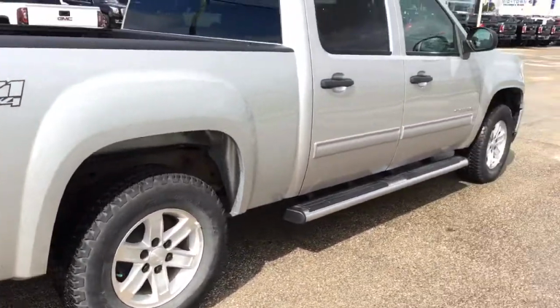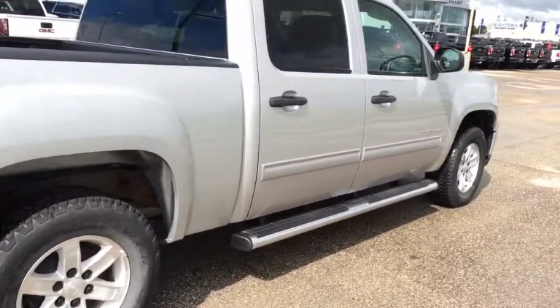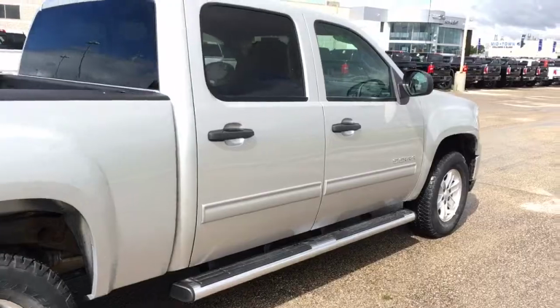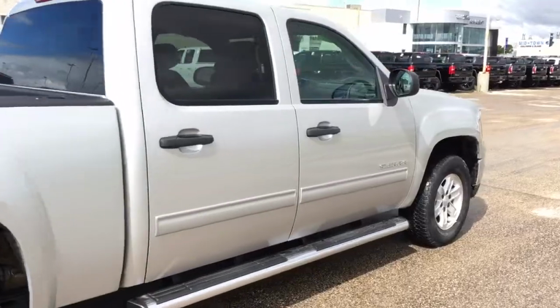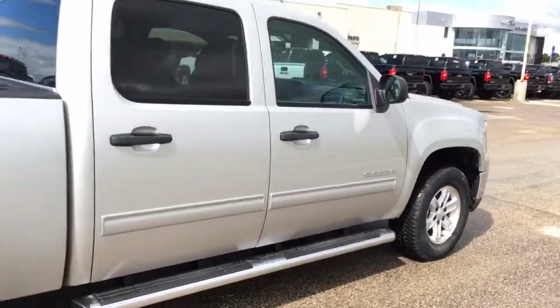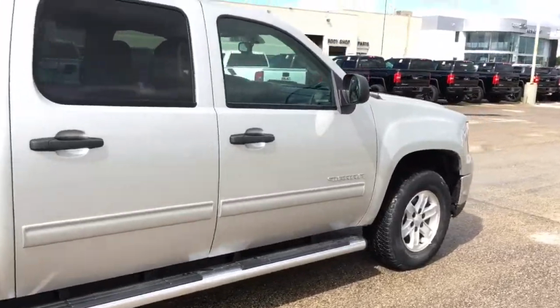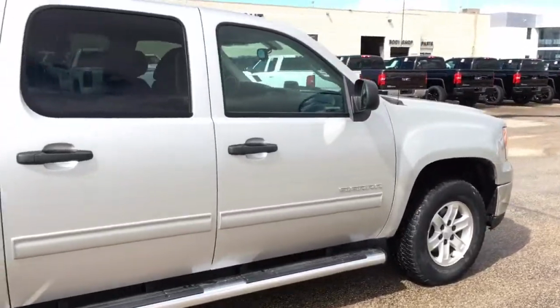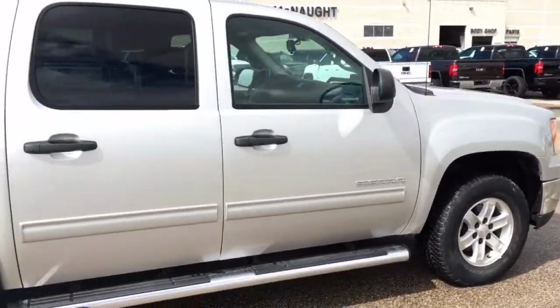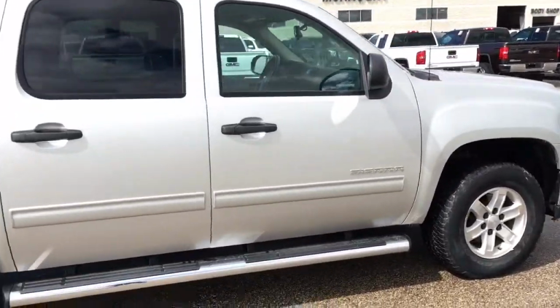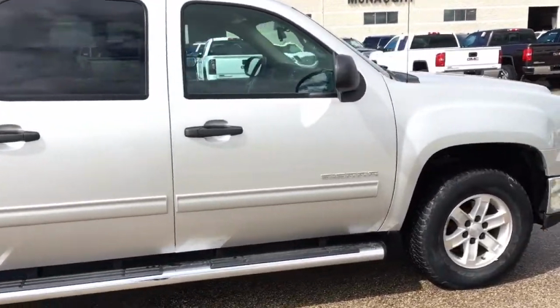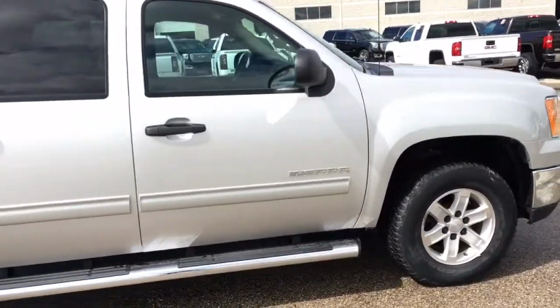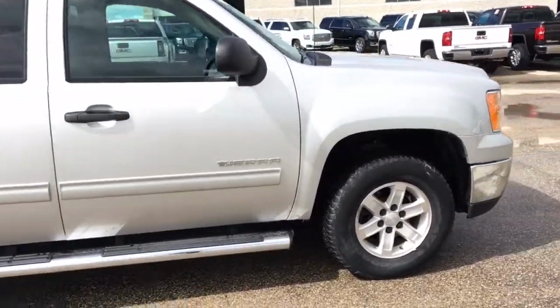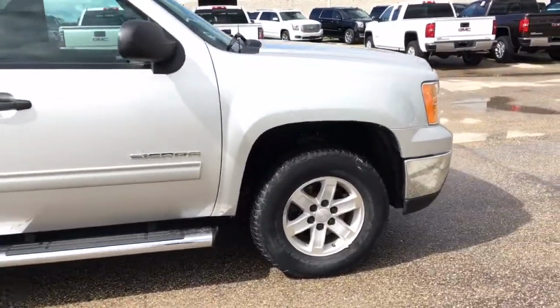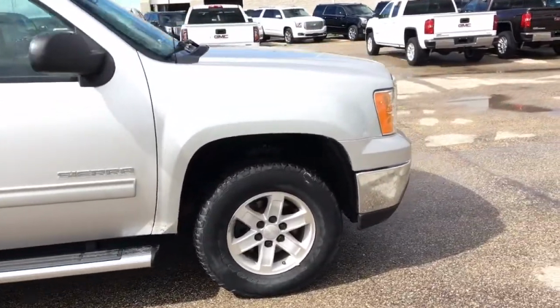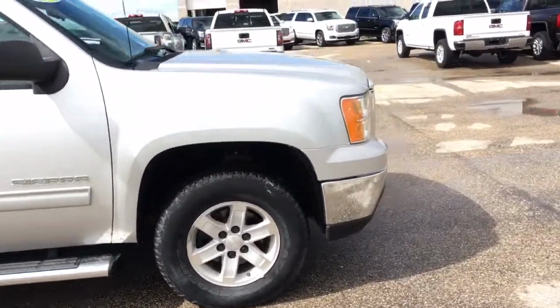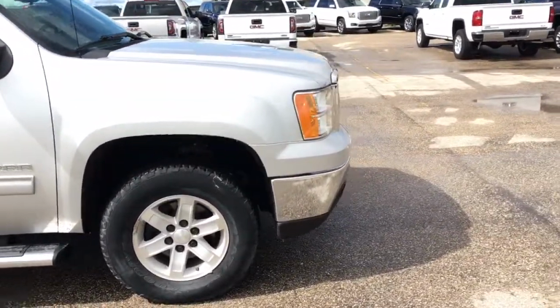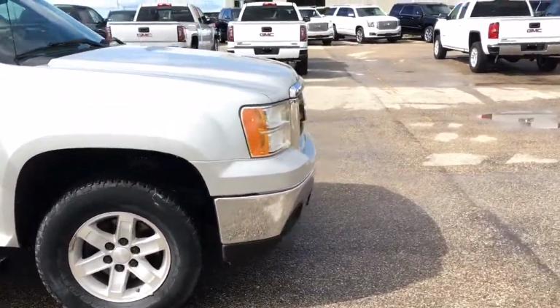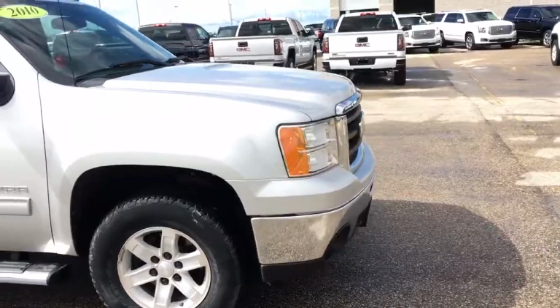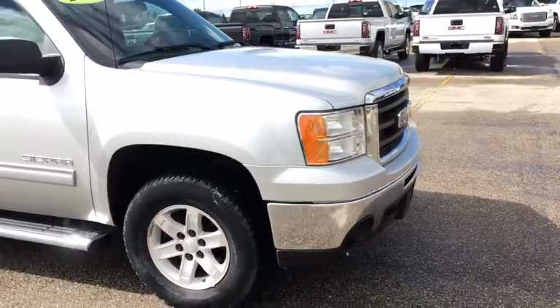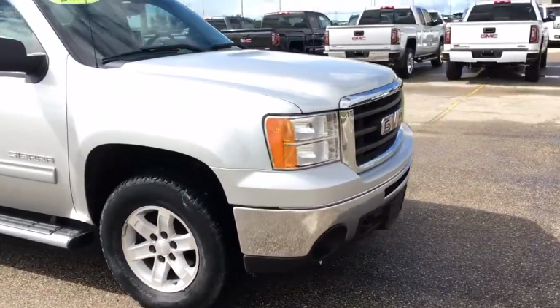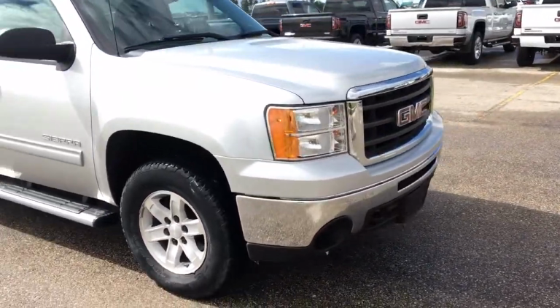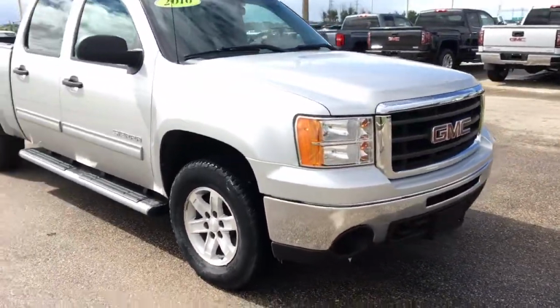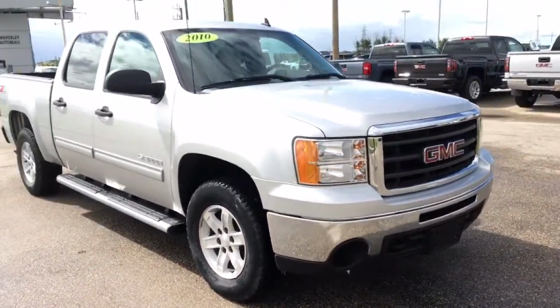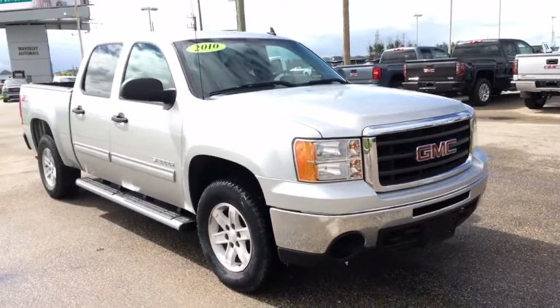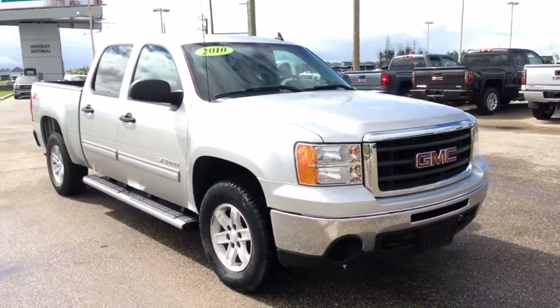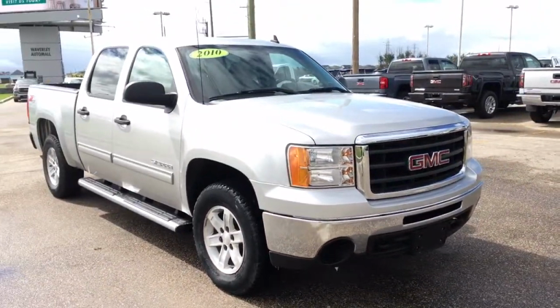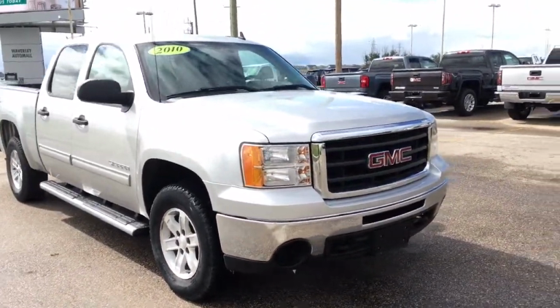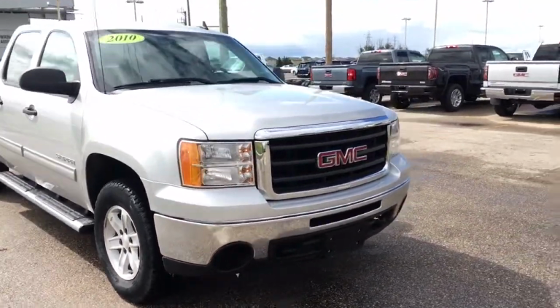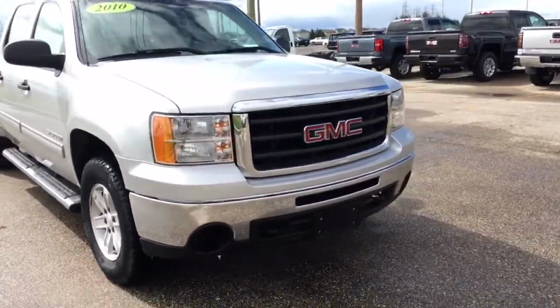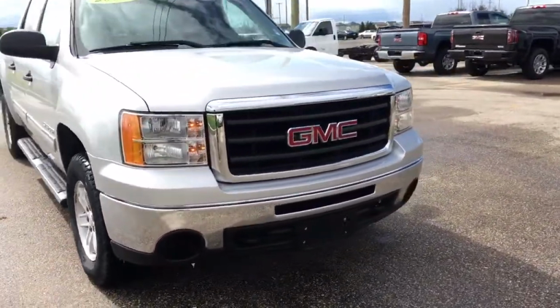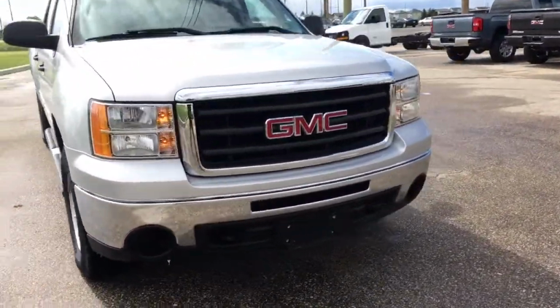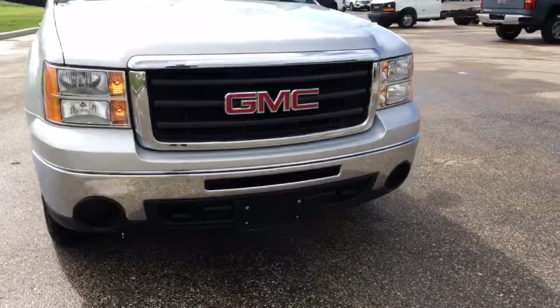5.3 litre V8. Very well kept truck — previous owner took very good care of this vehicle.